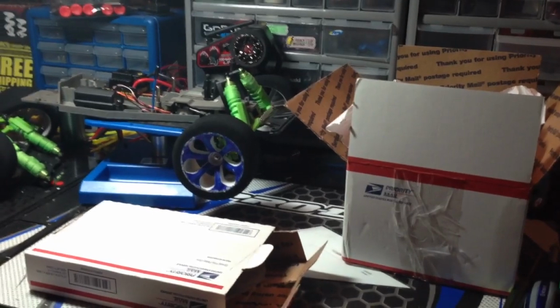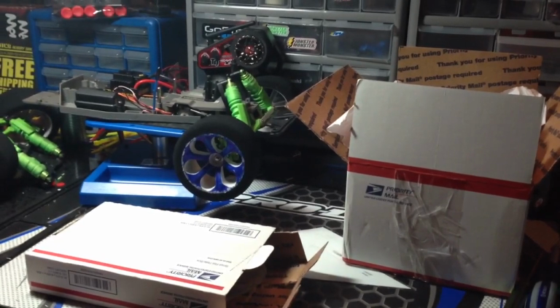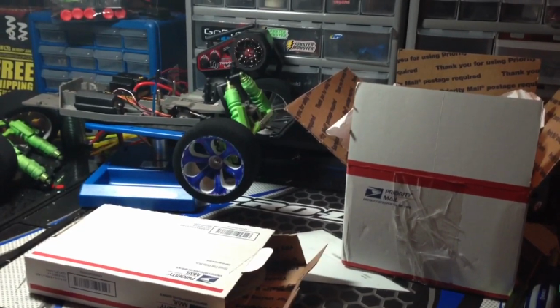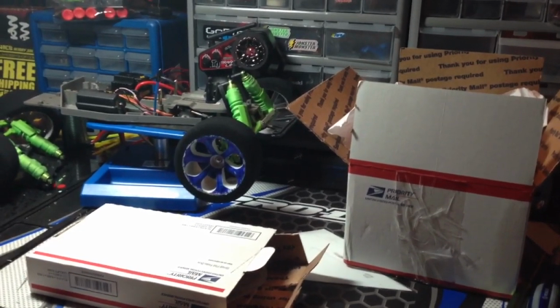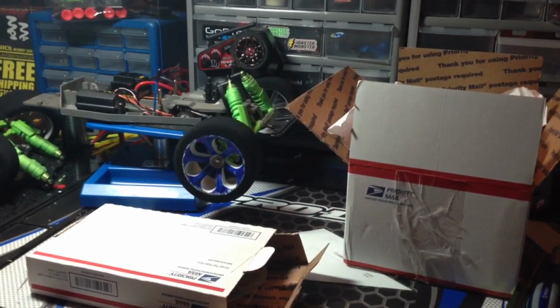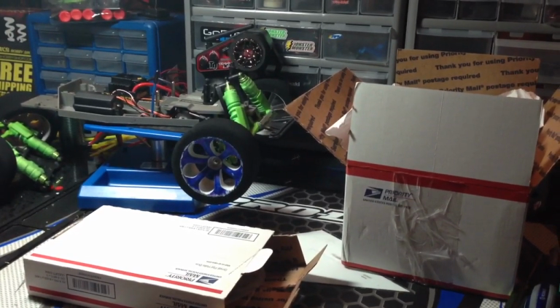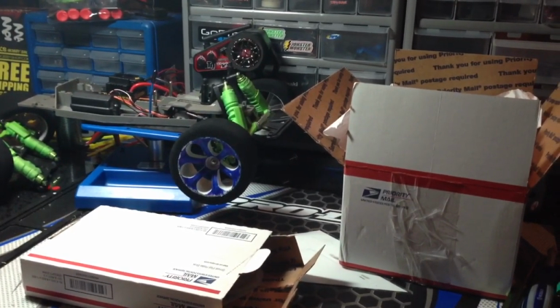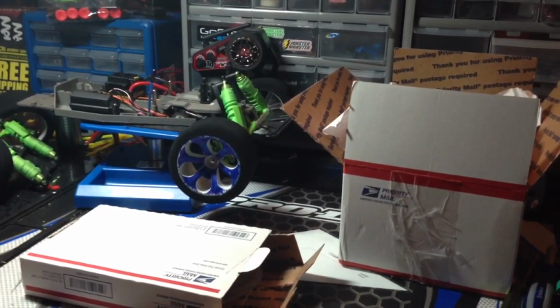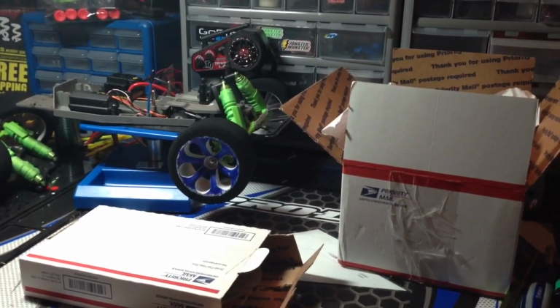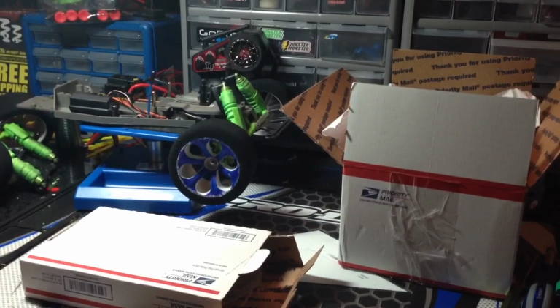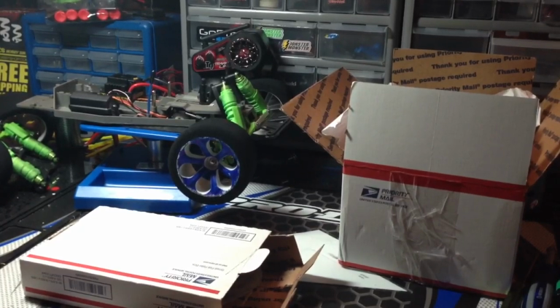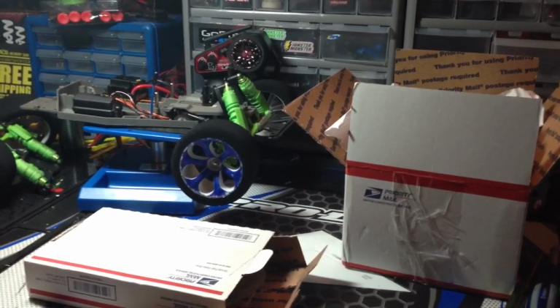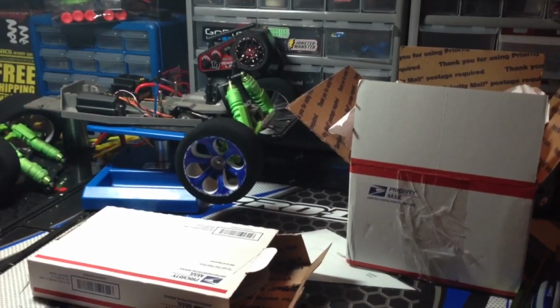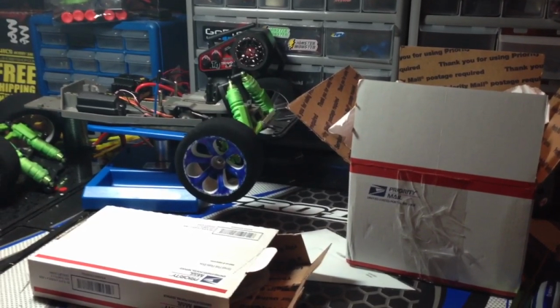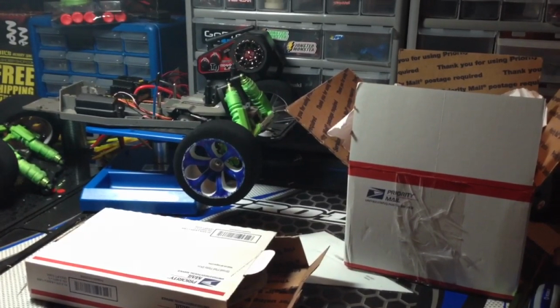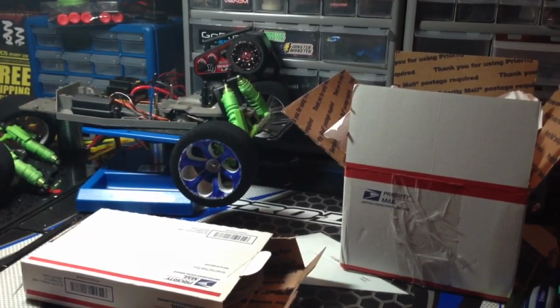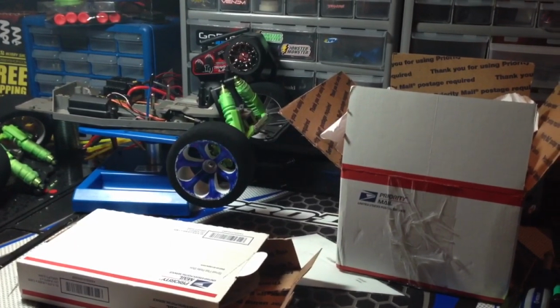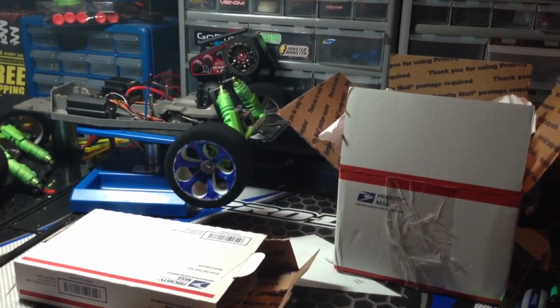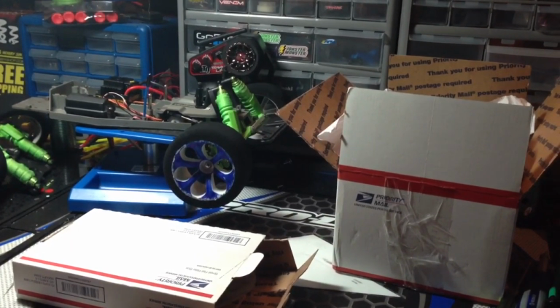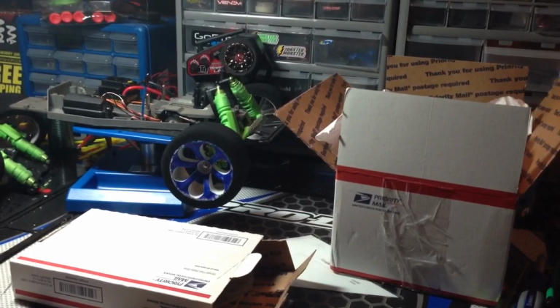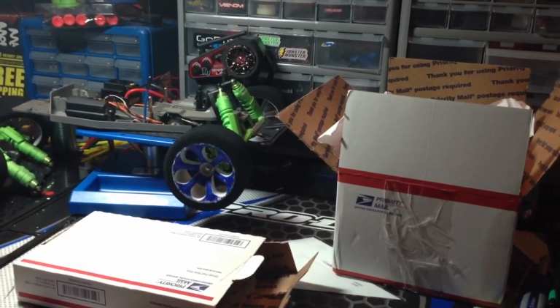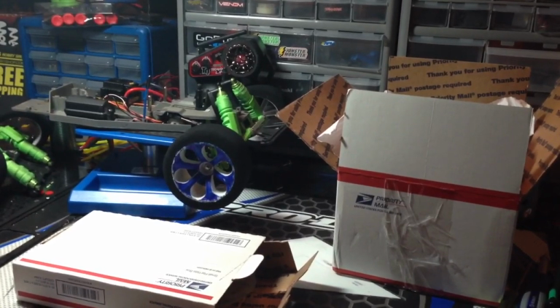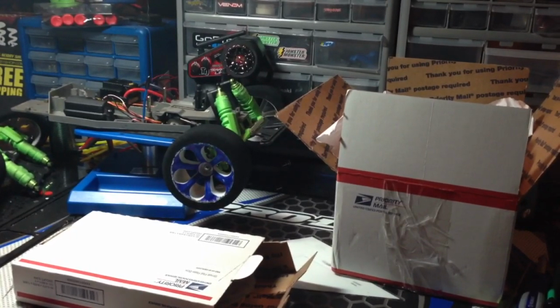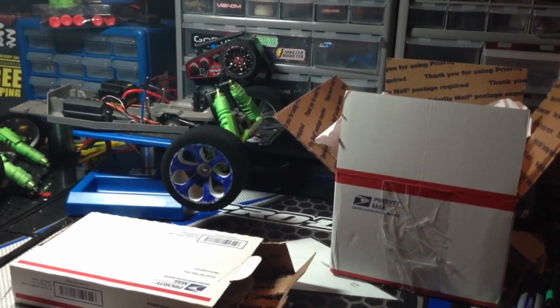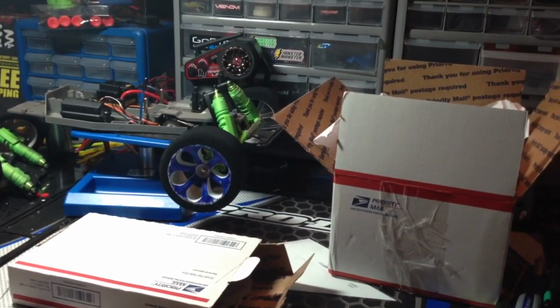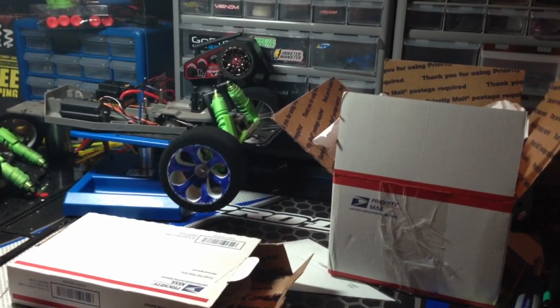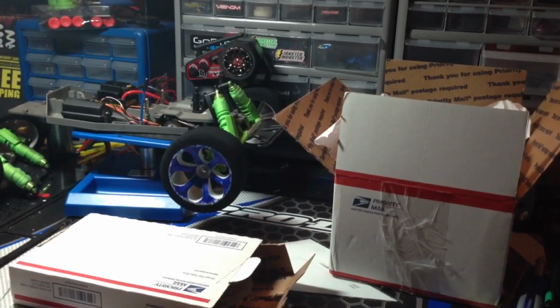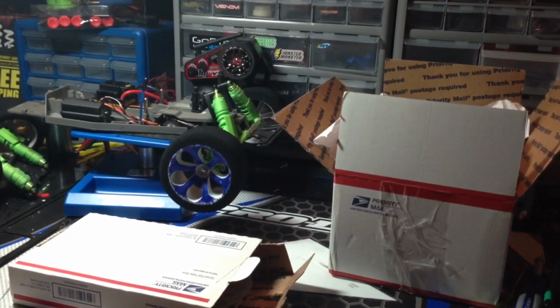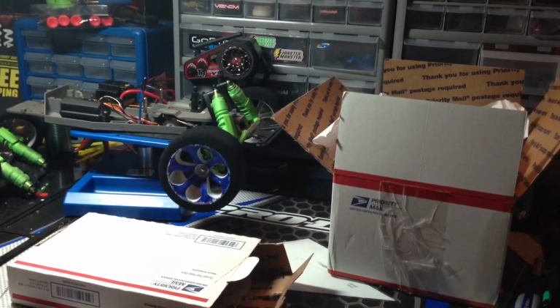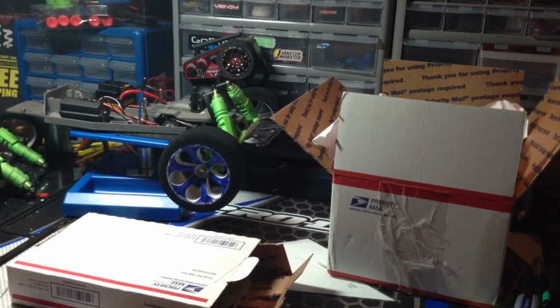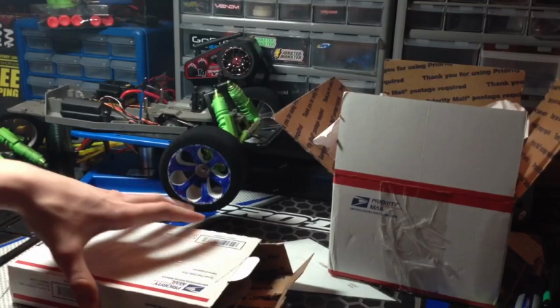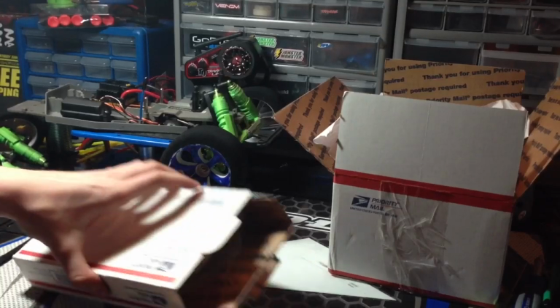What's up guys, this is Johnstermonster13 here, coming to you with the first part of my upgrade videos for my Rustler. These are just a few things I recently ordered that just came in.